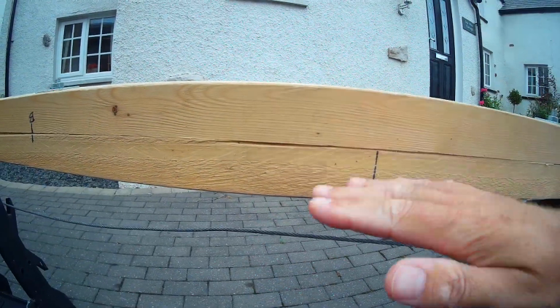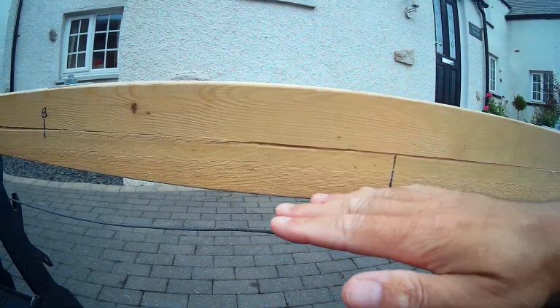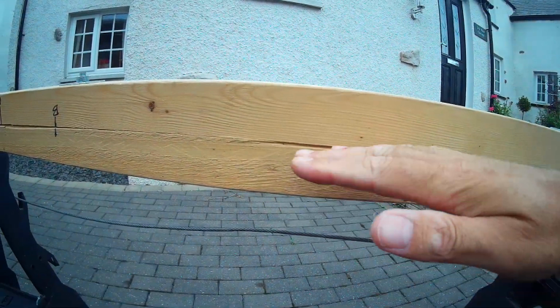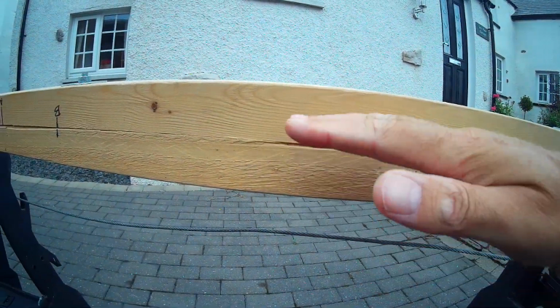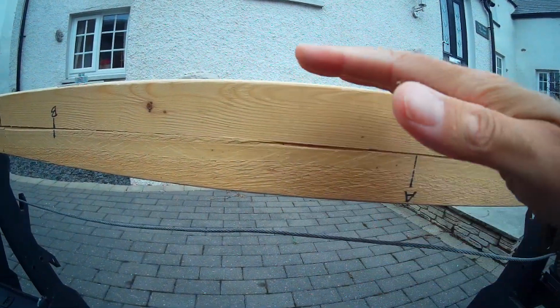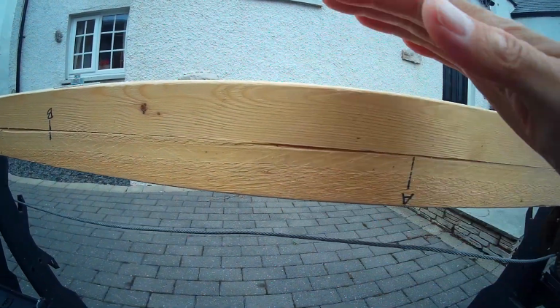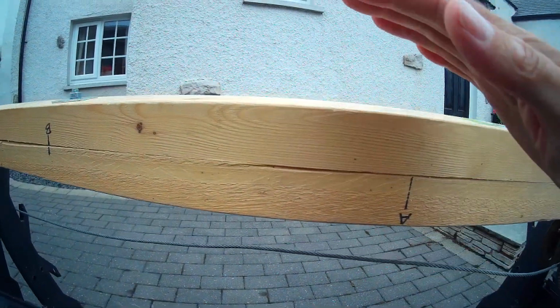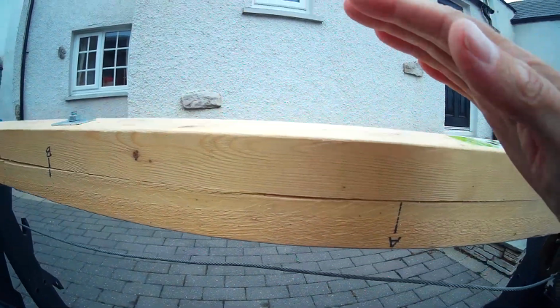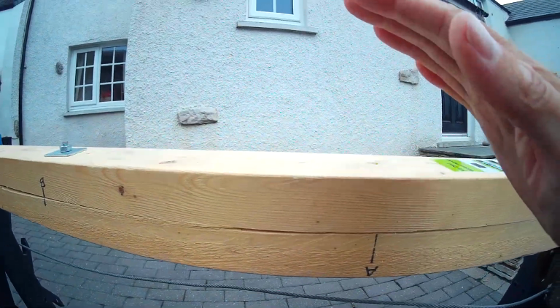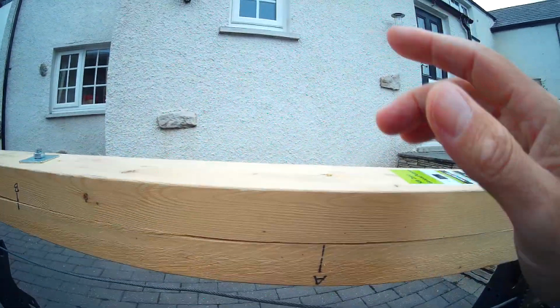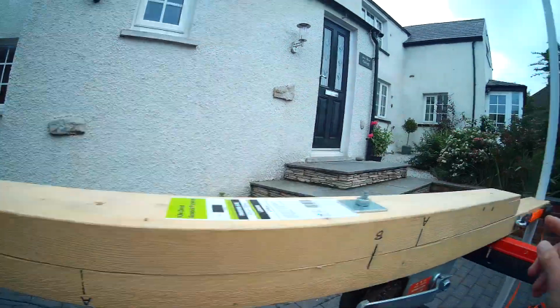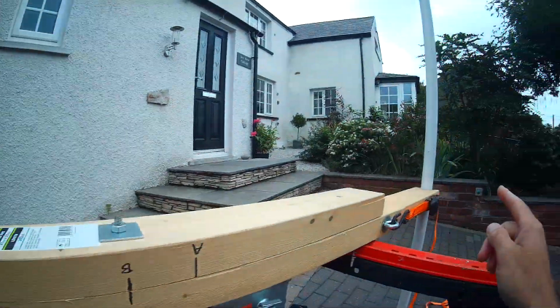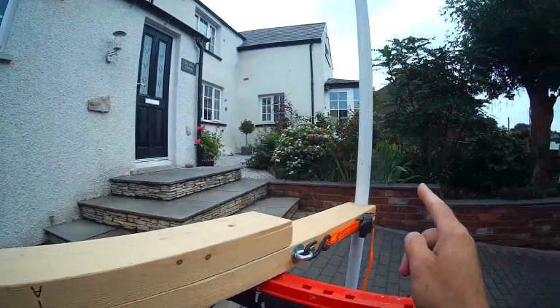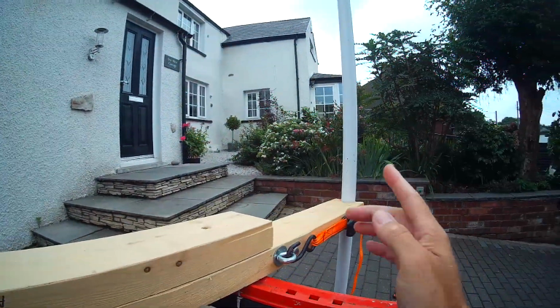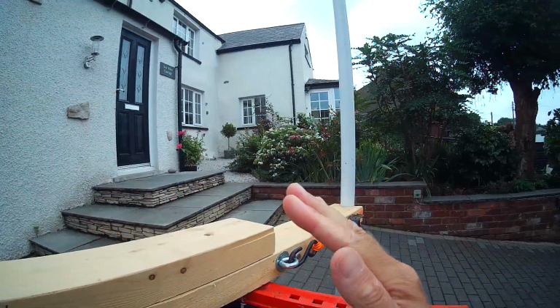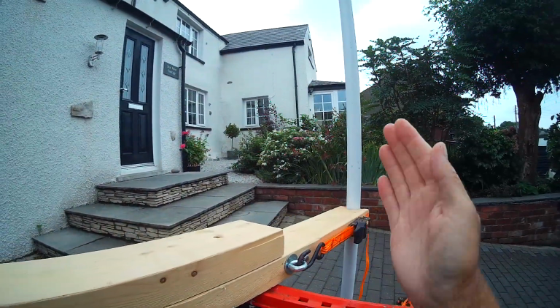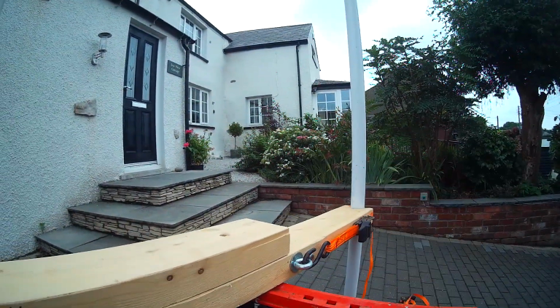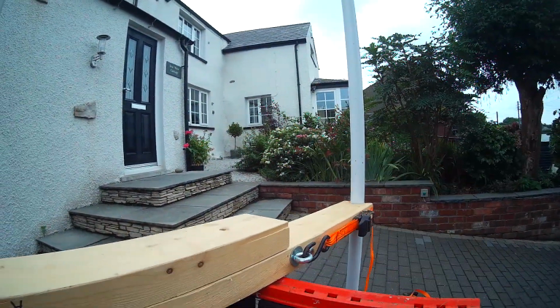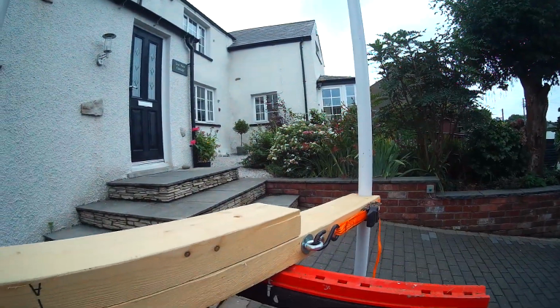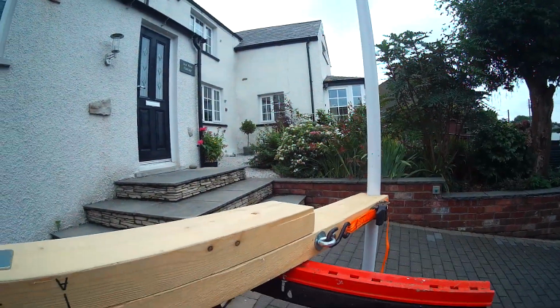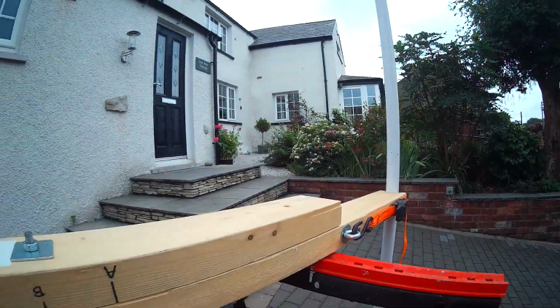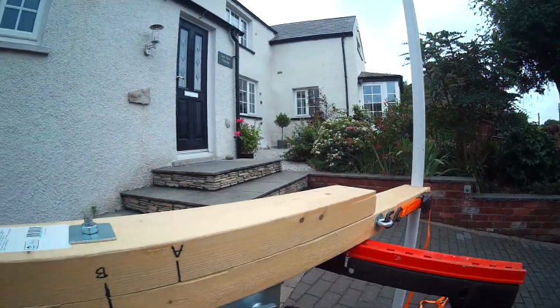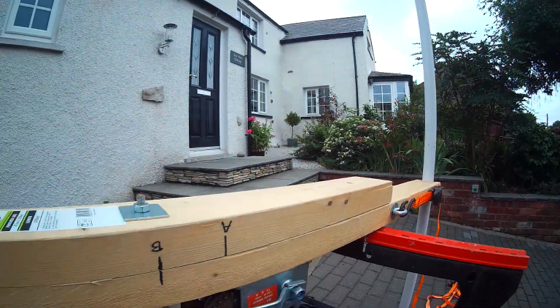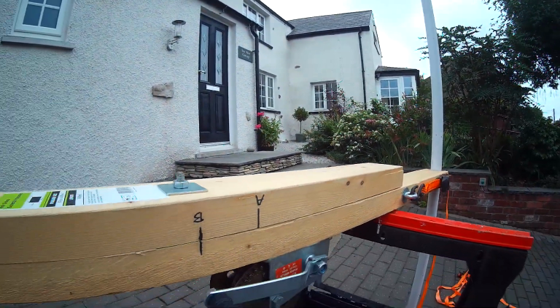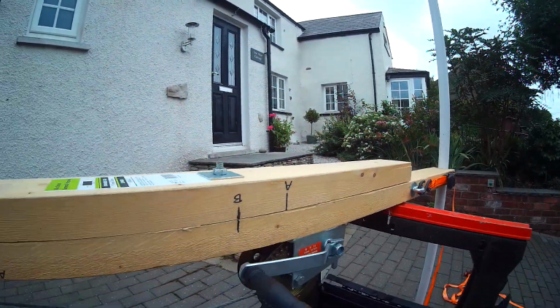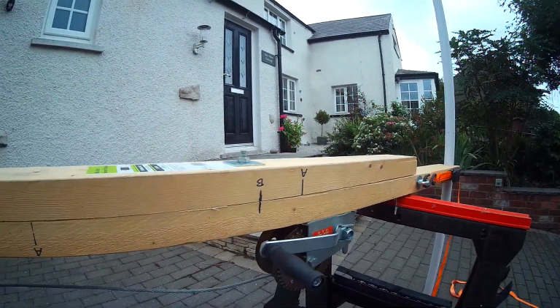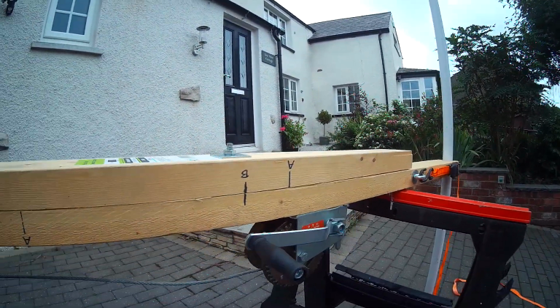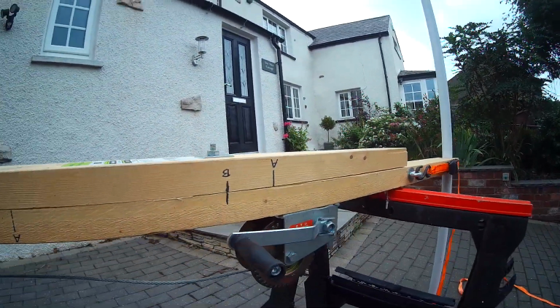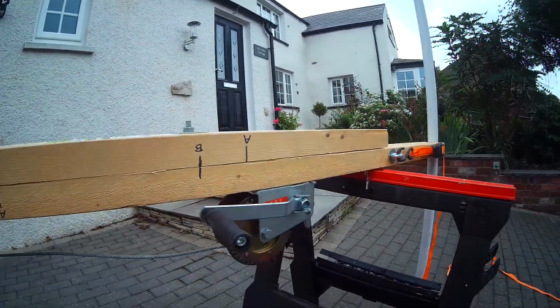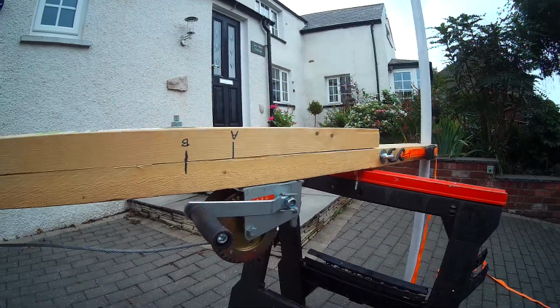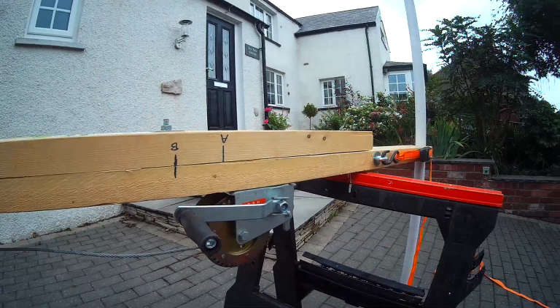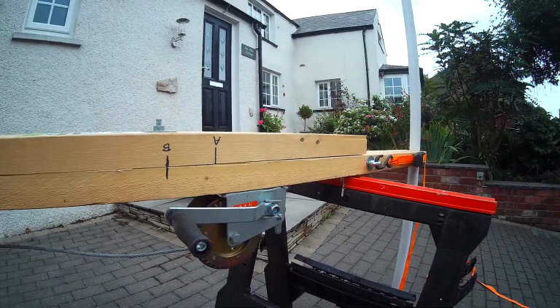Obviously this end will go up as the mast pivots backwards. And it's the reverse for setting up to hoist your mast.